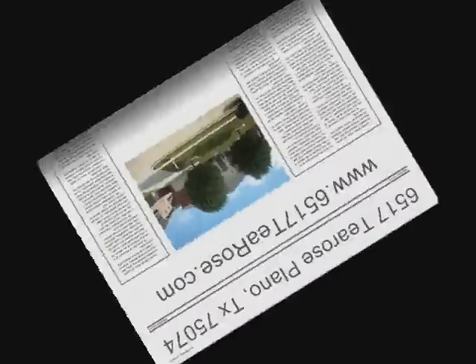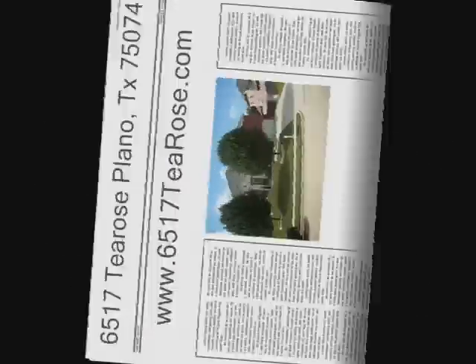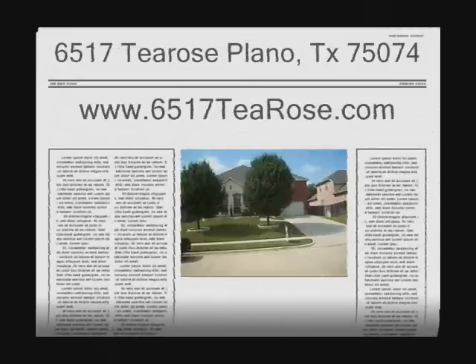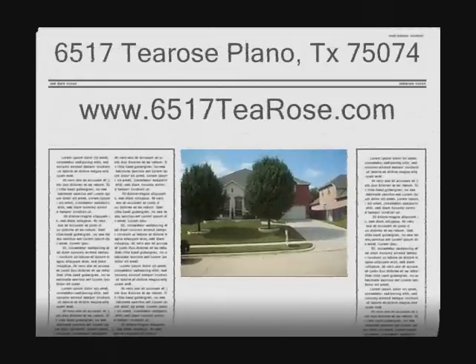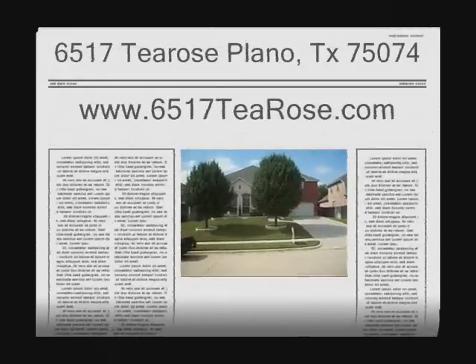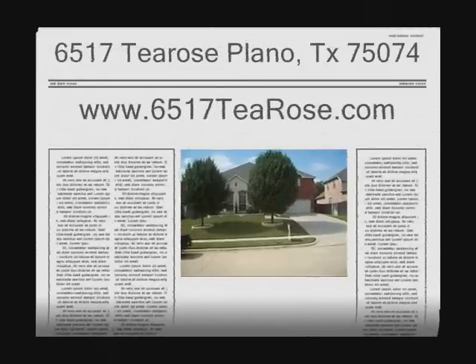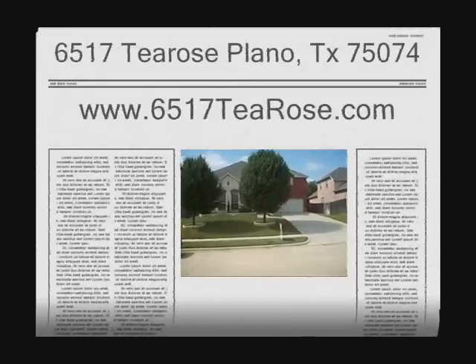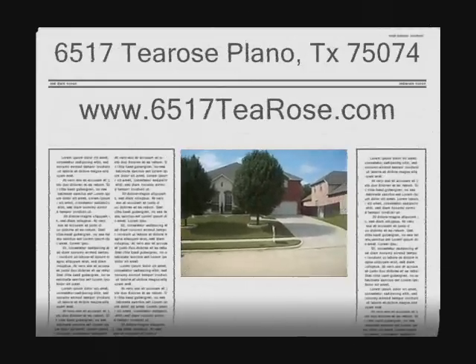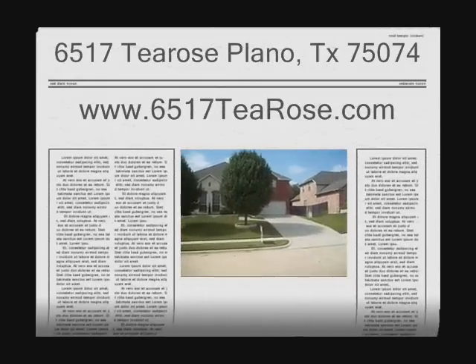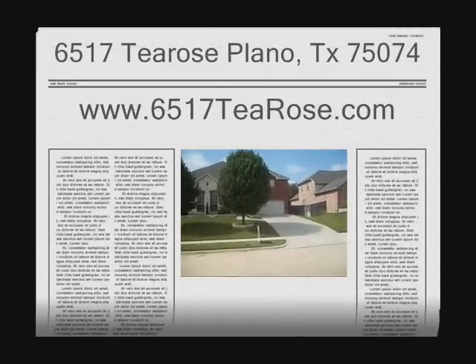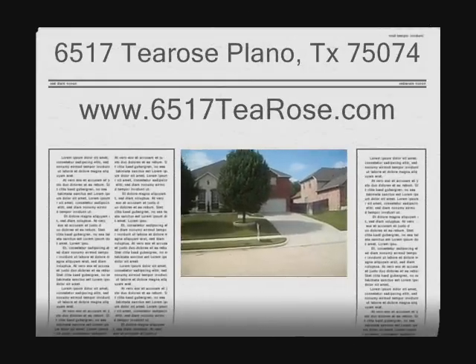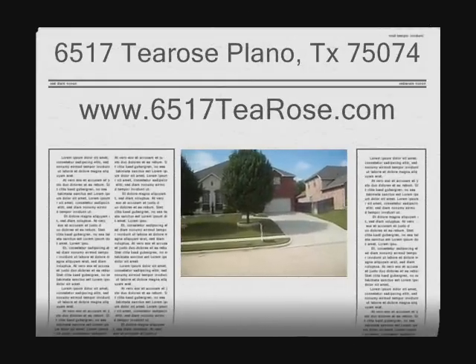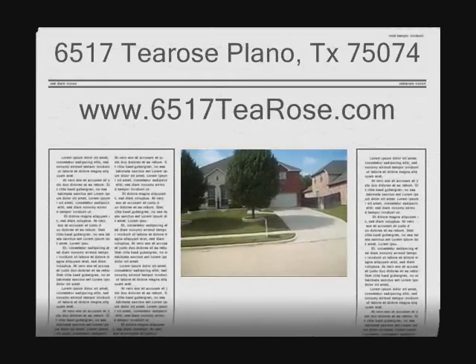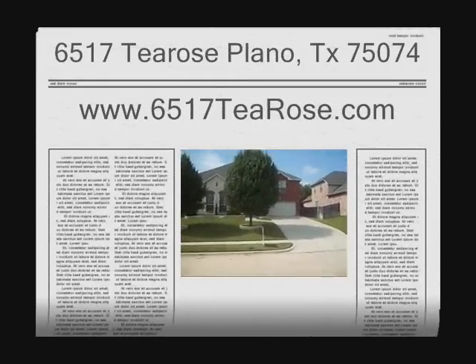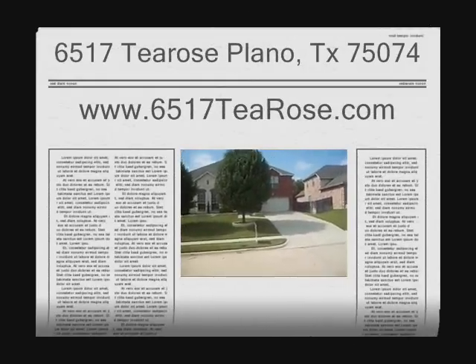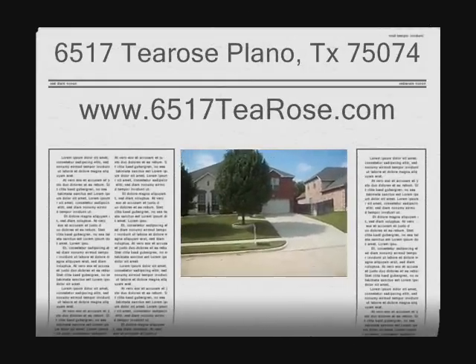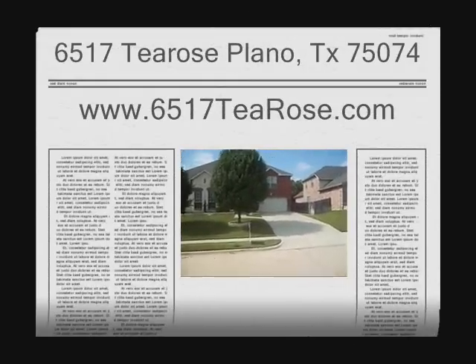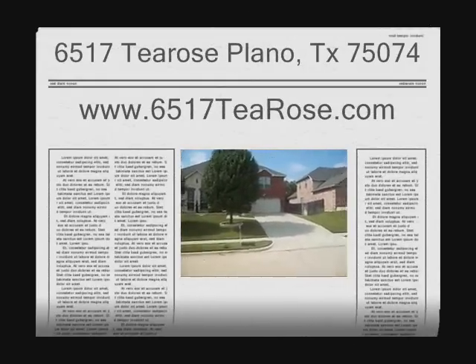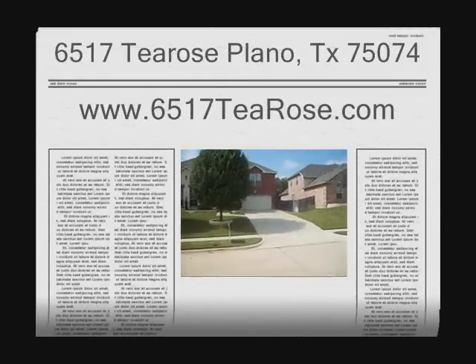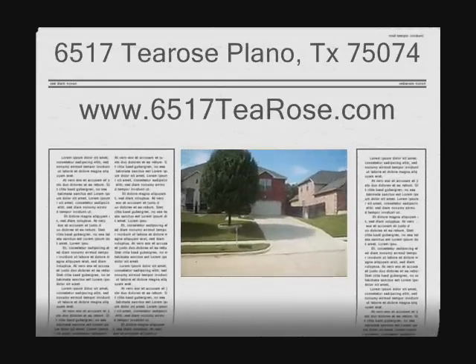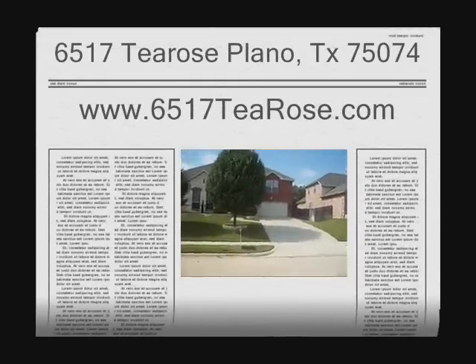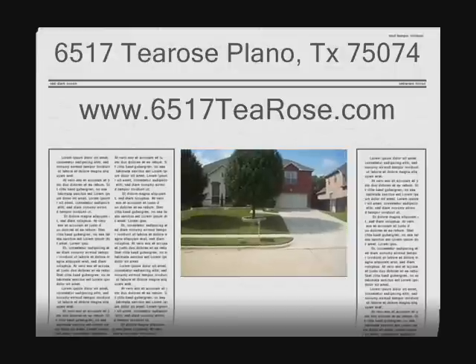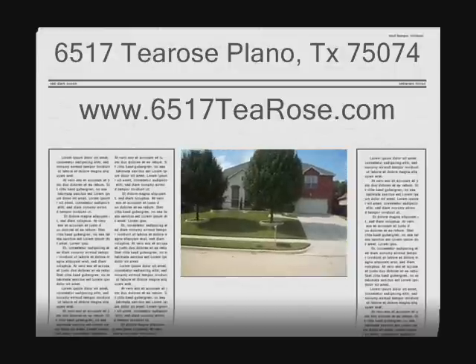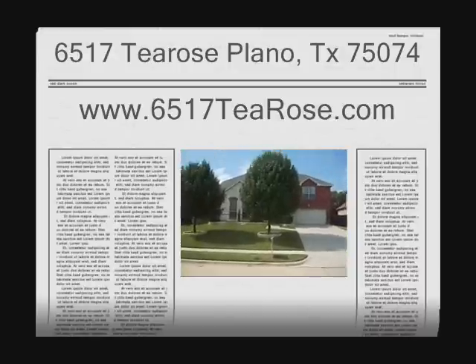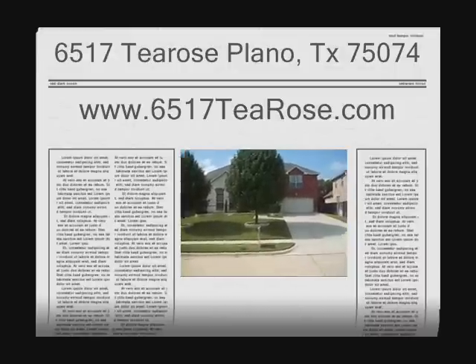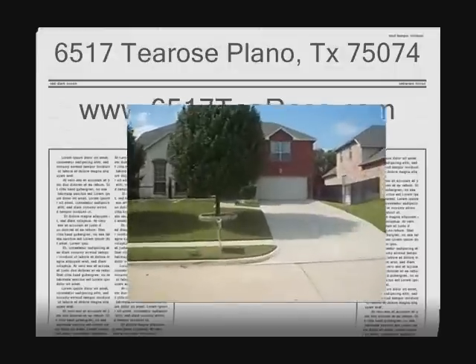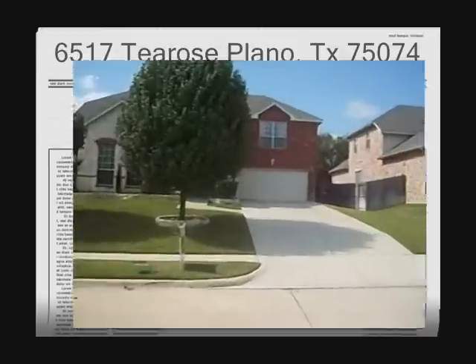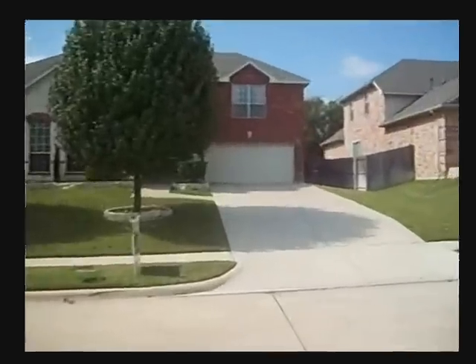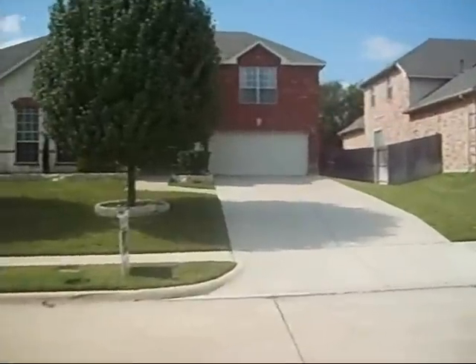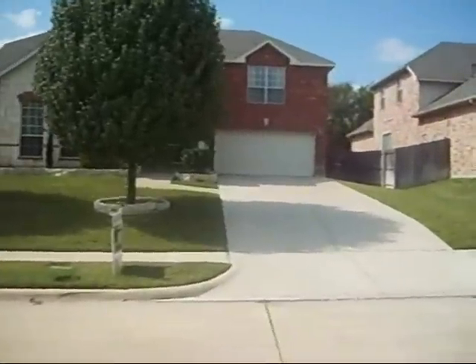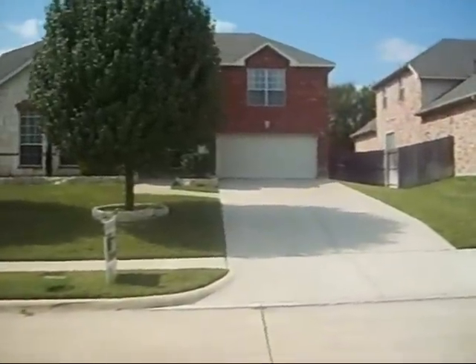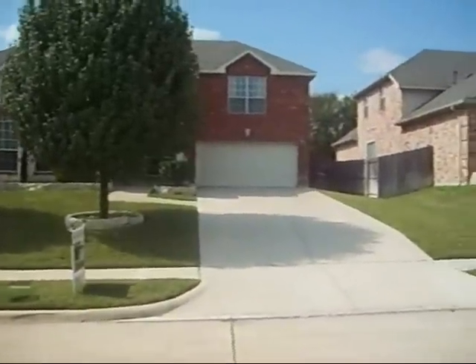Hello everybody, this is Jason Anderson with JasonSellsDallas.com. We are out at one of my newest listings at 6517 T-Rows in East Plano.